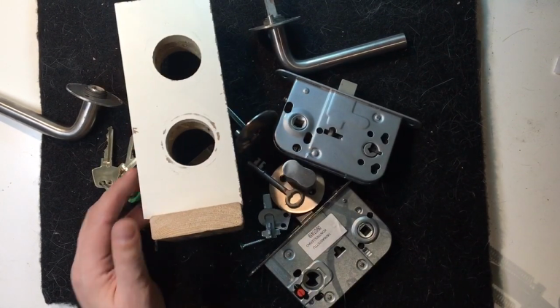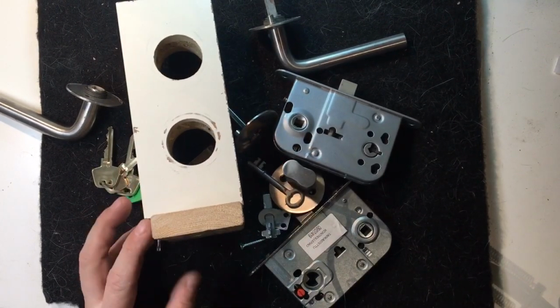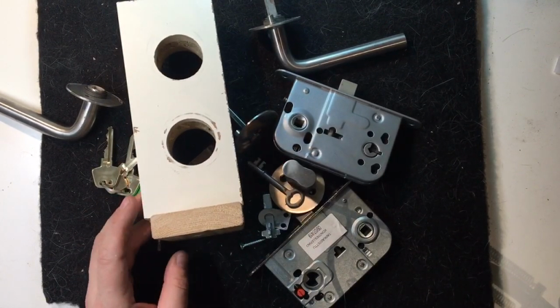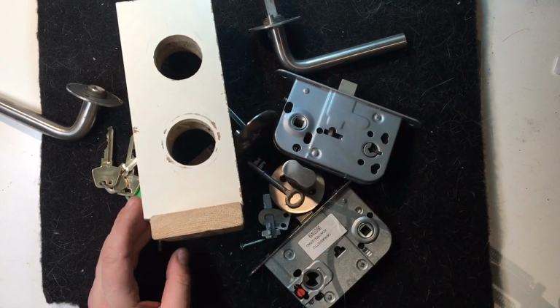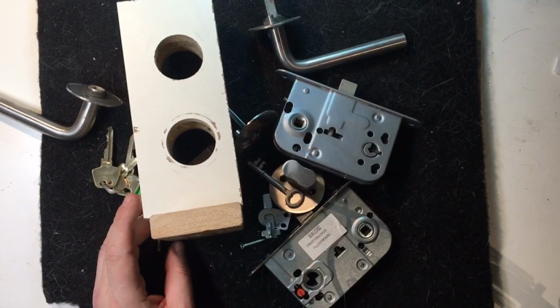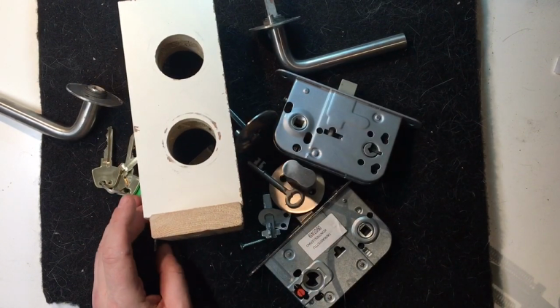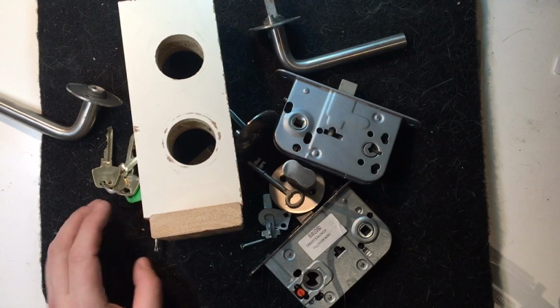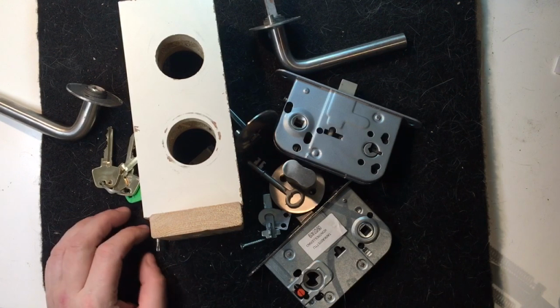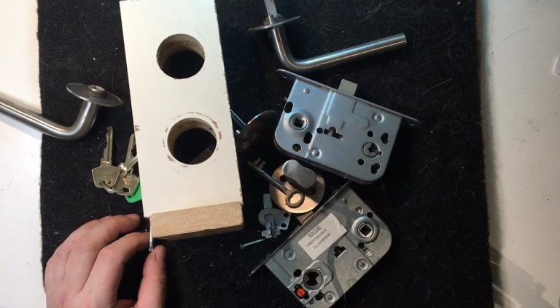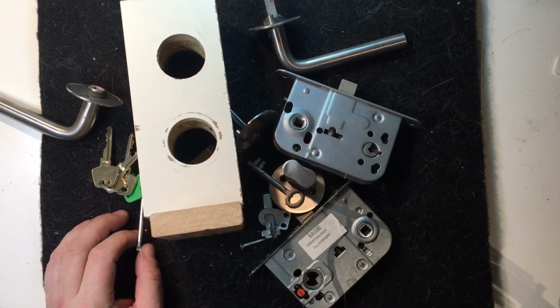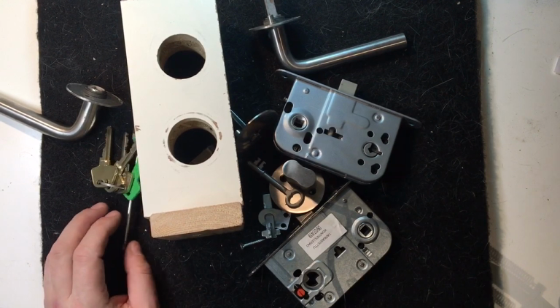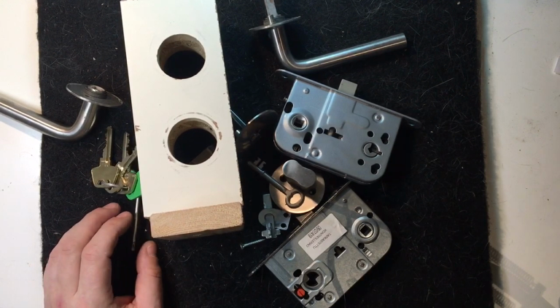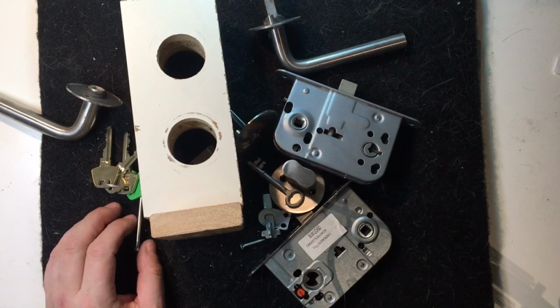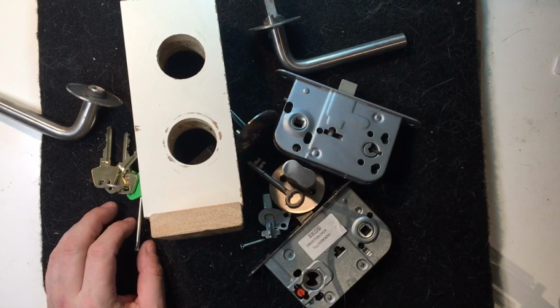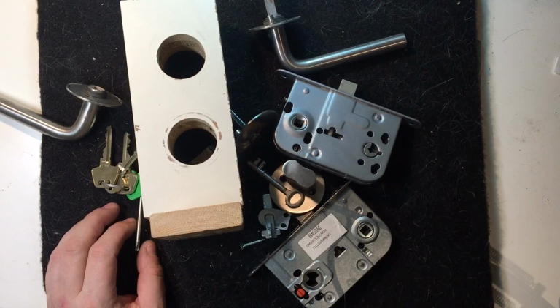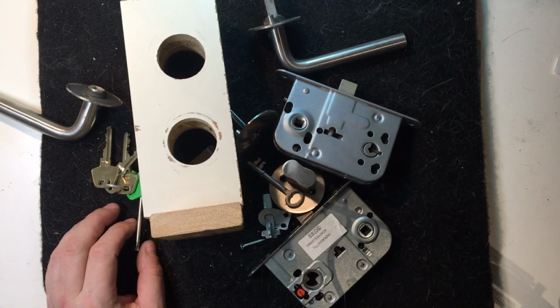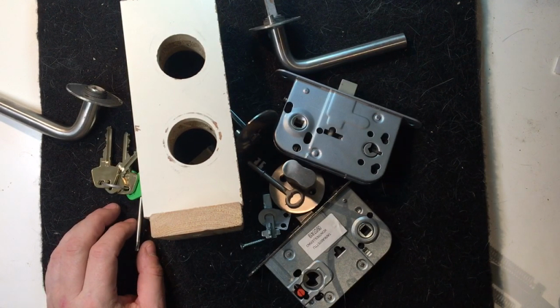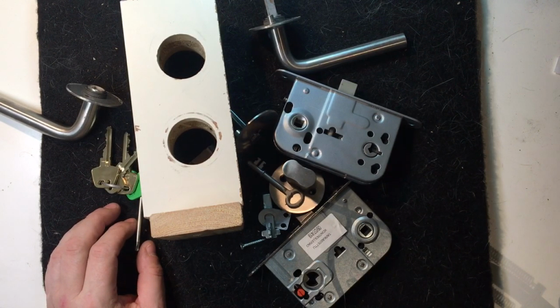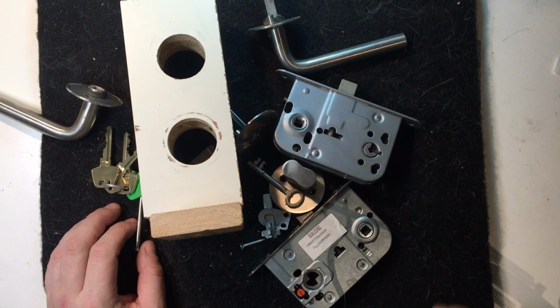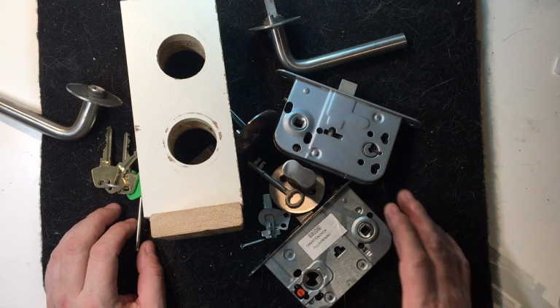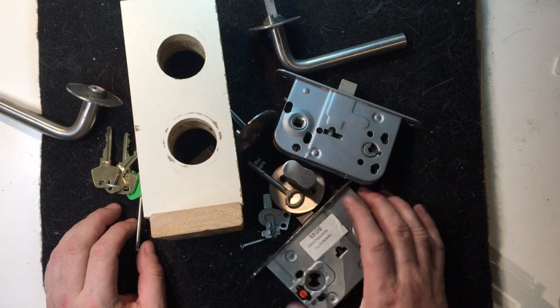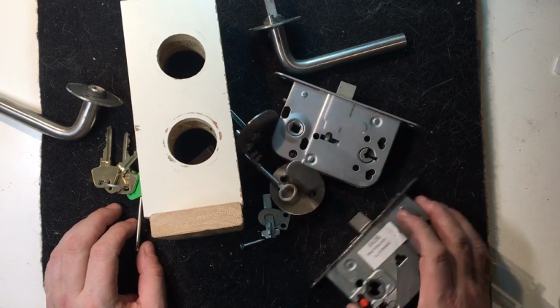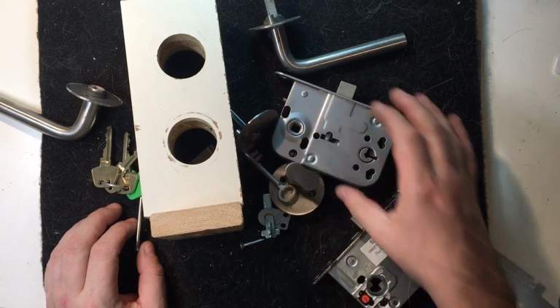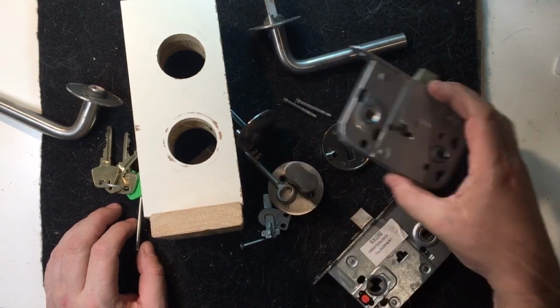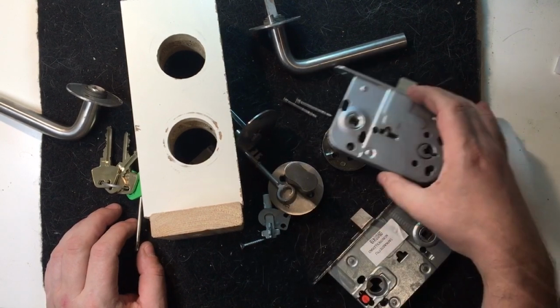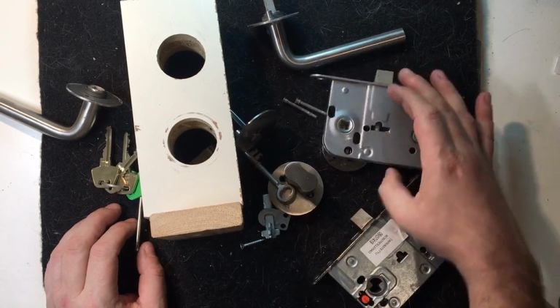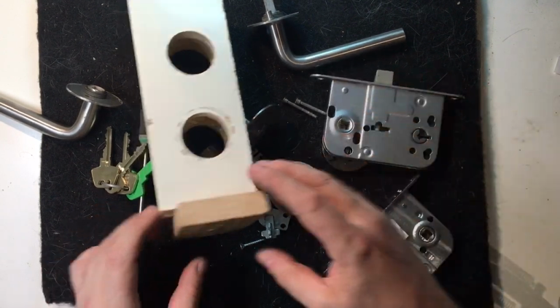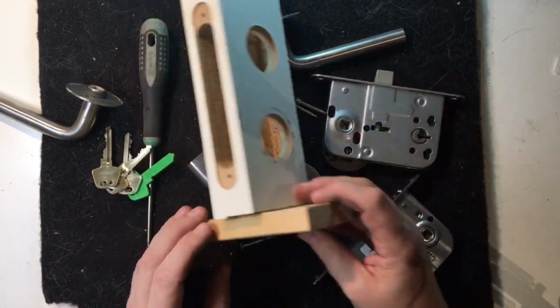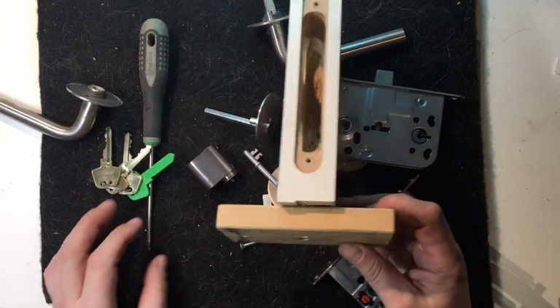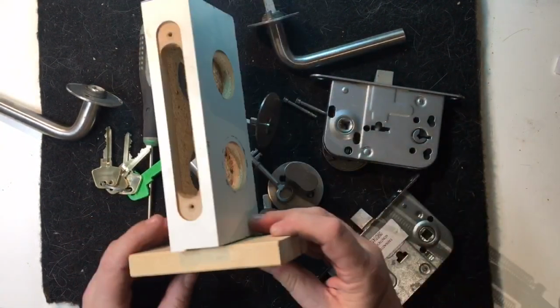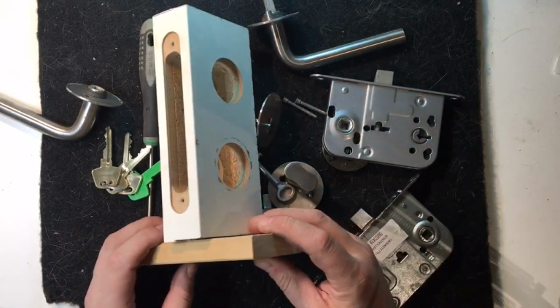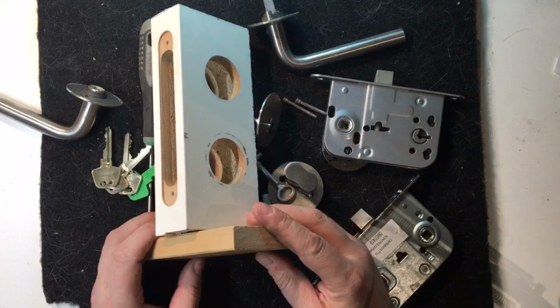Hi! Welcome to another episode of the Ruko School. This one is called the interior door upgrade. It's not much of a security upgrade, but we put a Ruko lock in it, so I guess it's an improvement anyway.